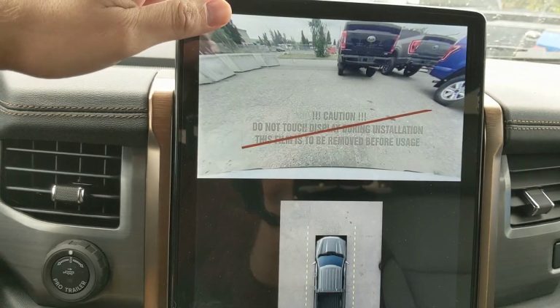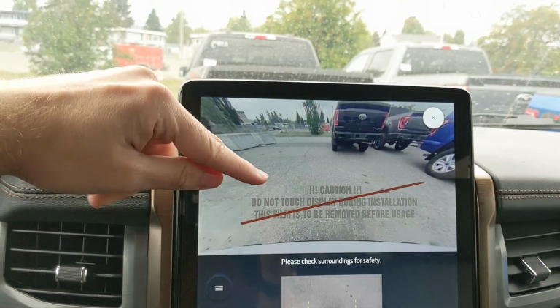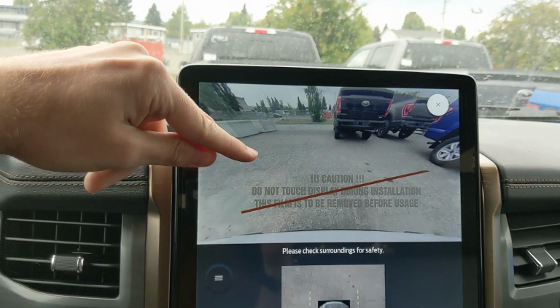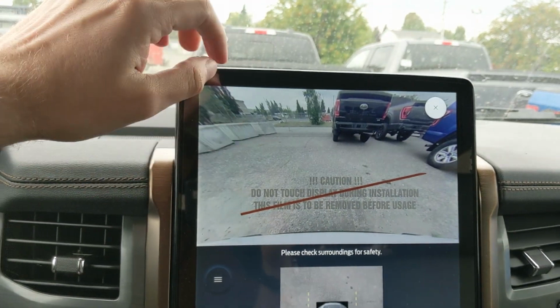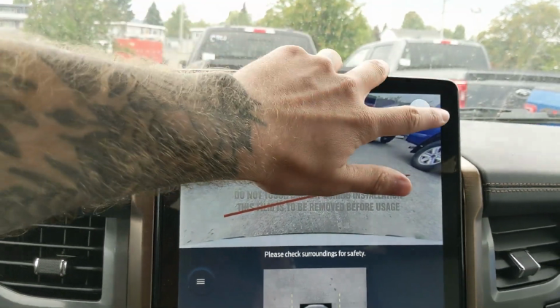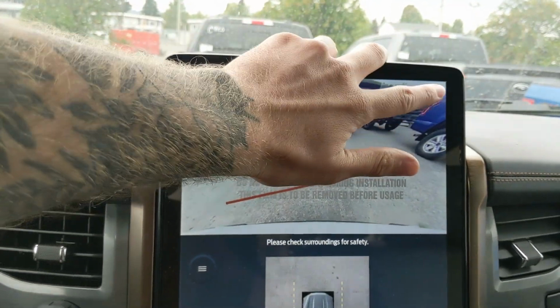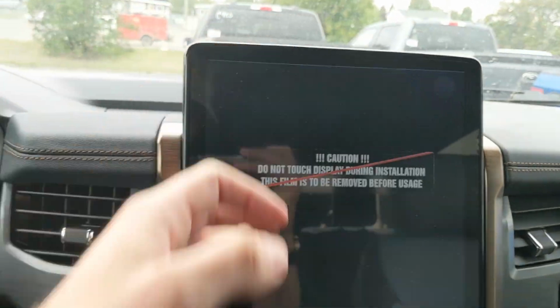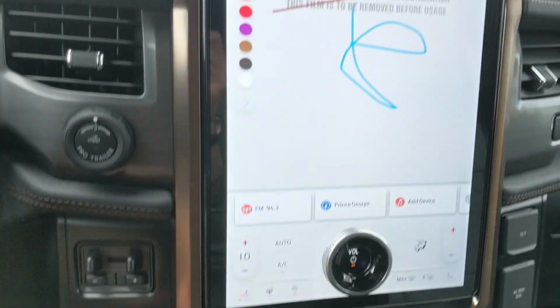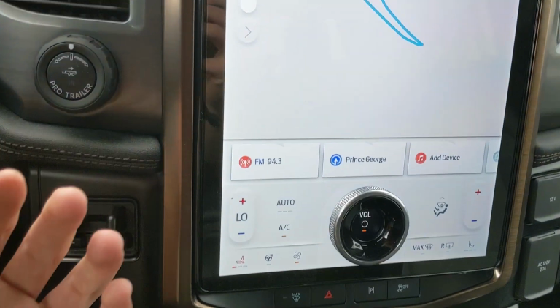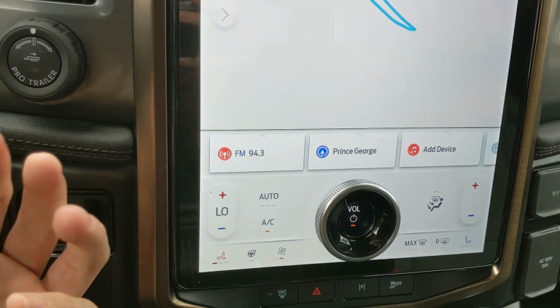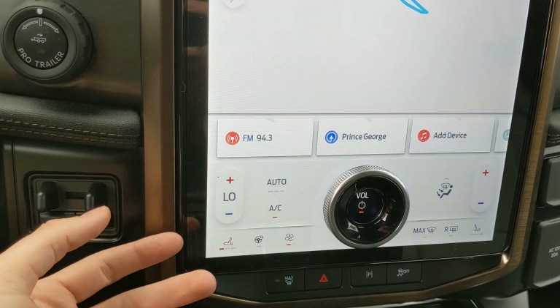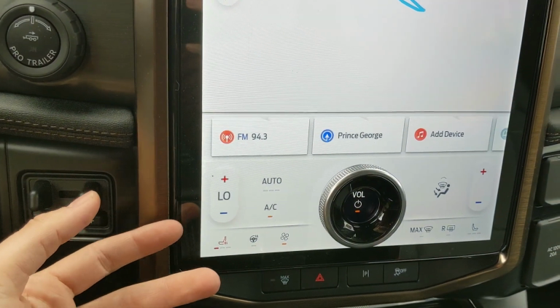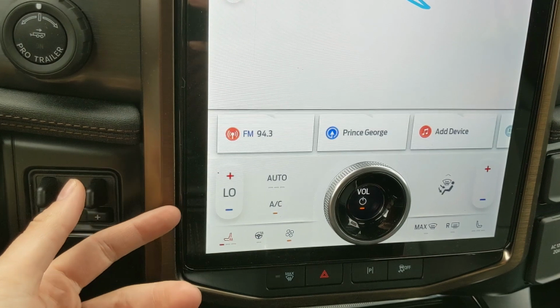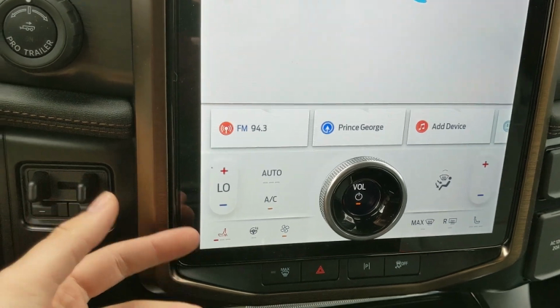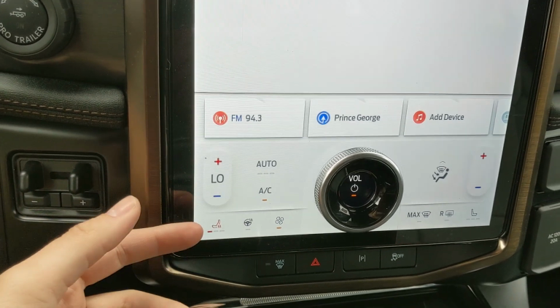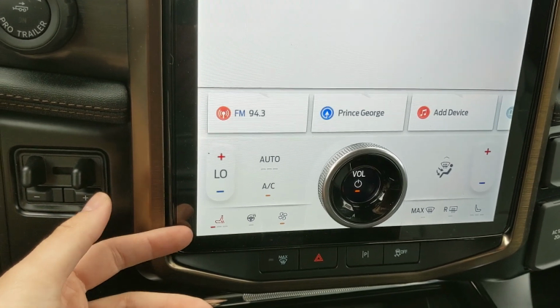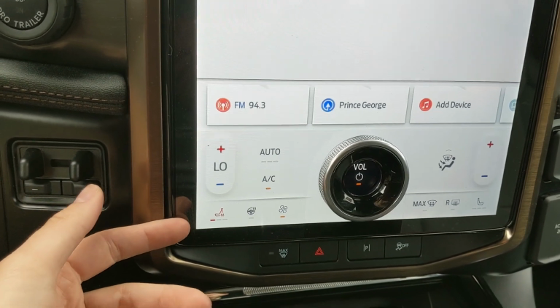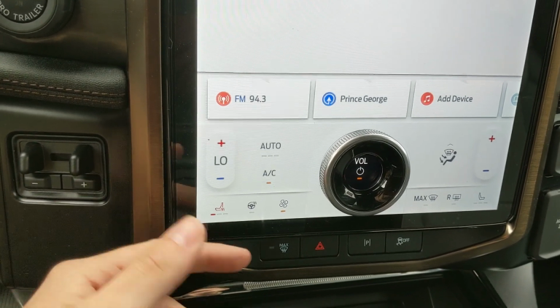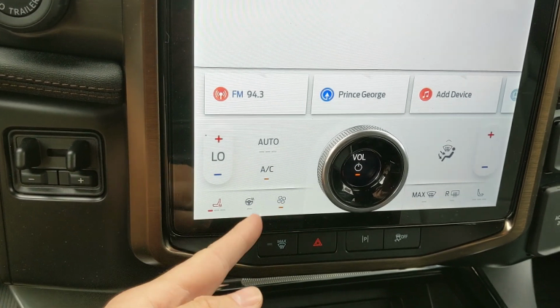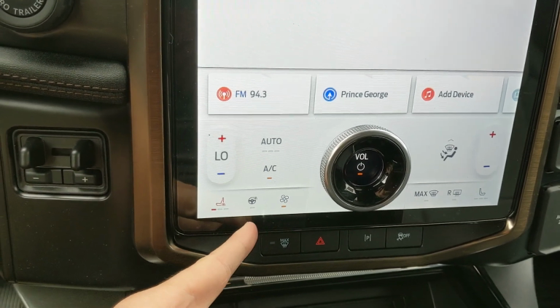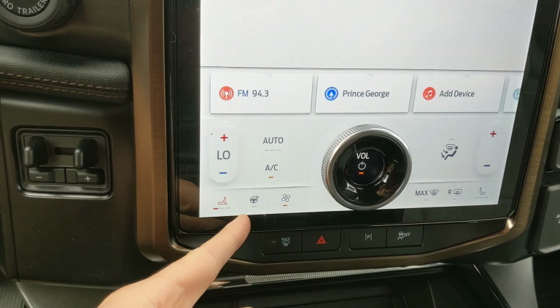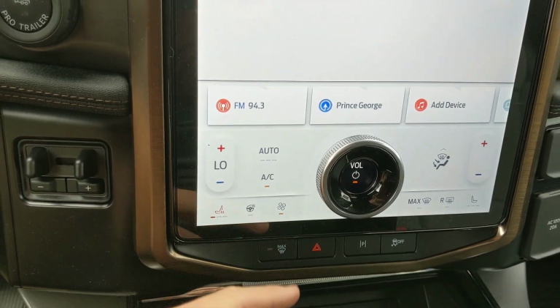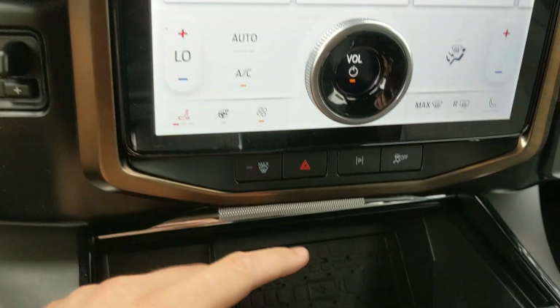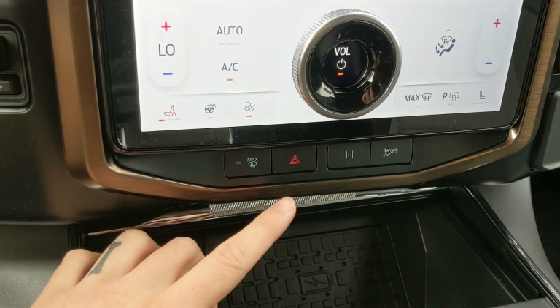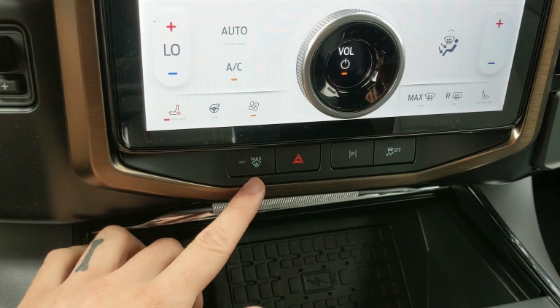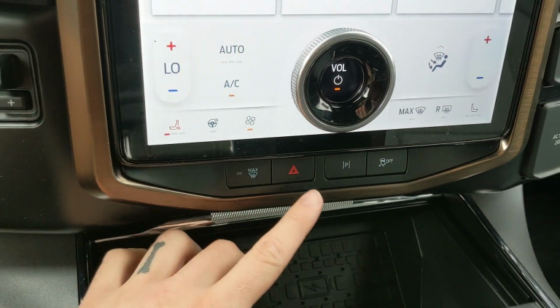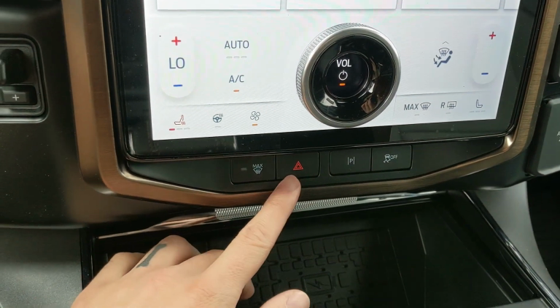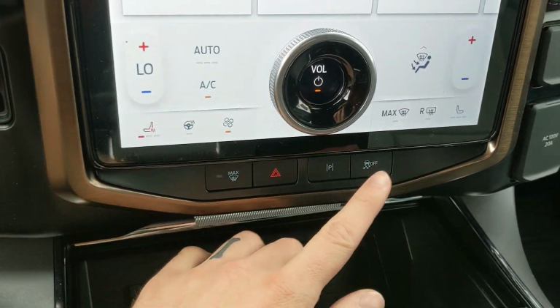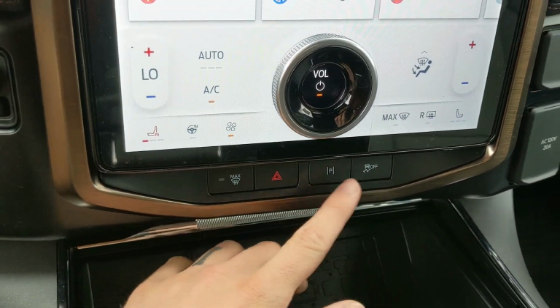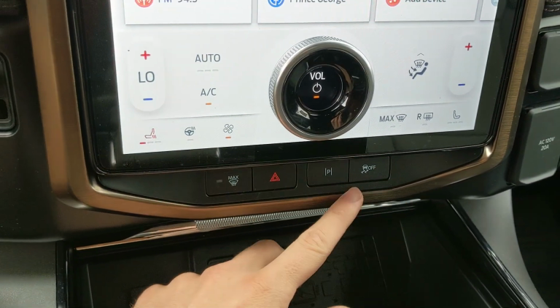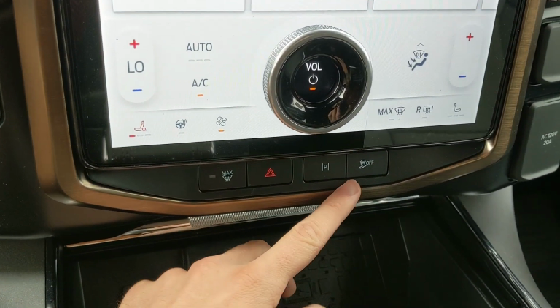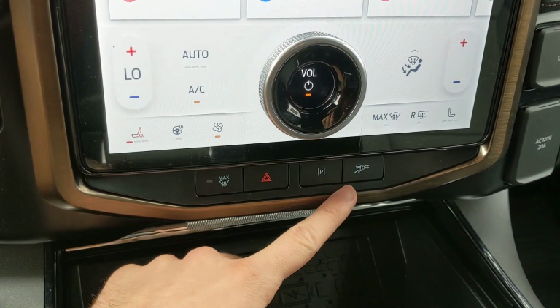You also have an alternate camera view with your forward-facing camera. Moving down, you have your climate controls with dual-zone front climate, heated and air-conditioned front seats, and a heated steering wheel. Down here you've got your max defrost, hazards, park assist, and traction control shutoff.